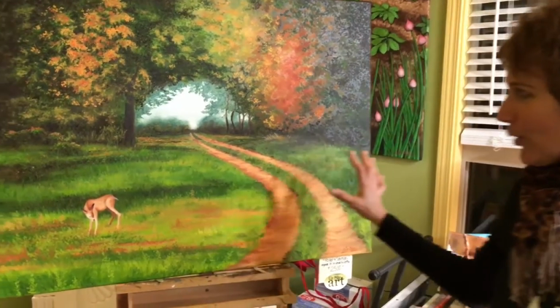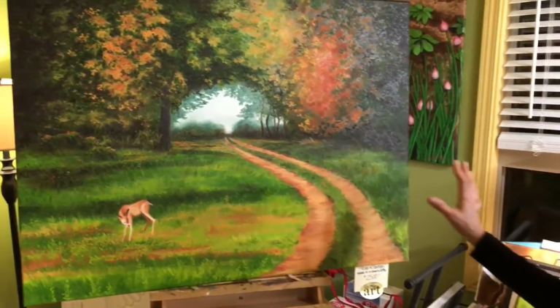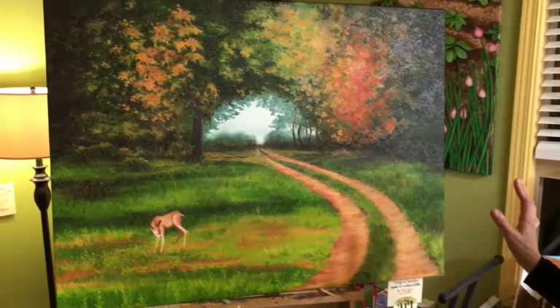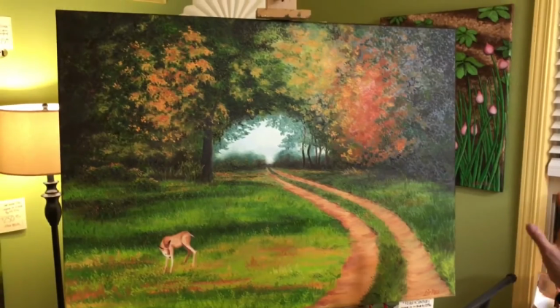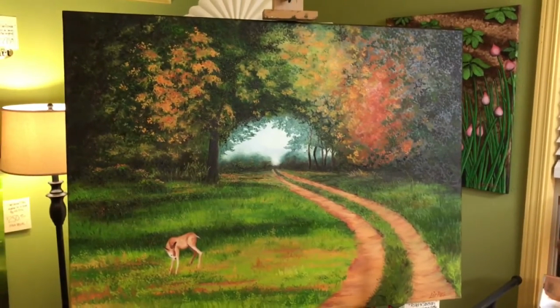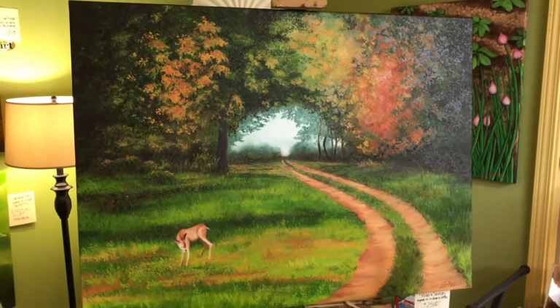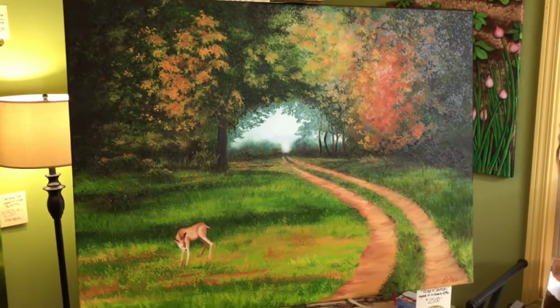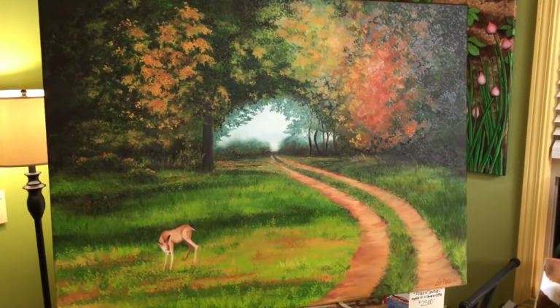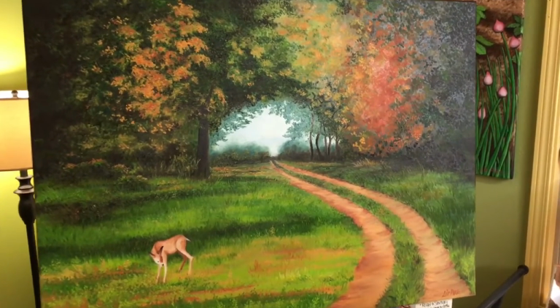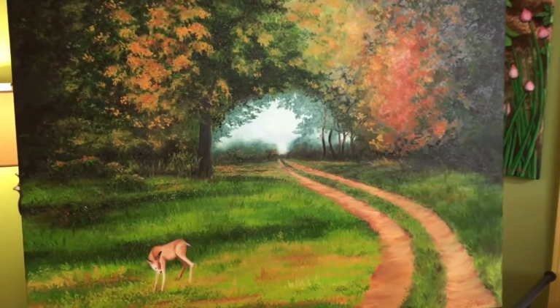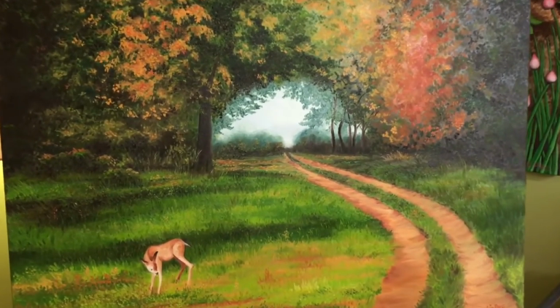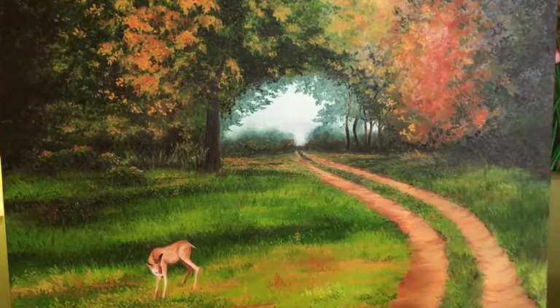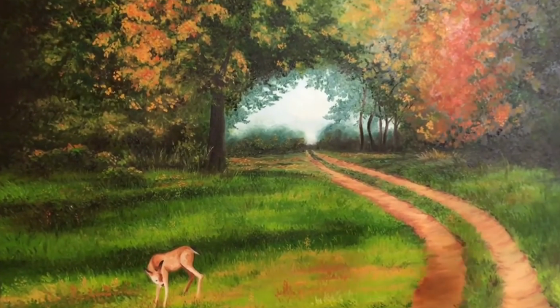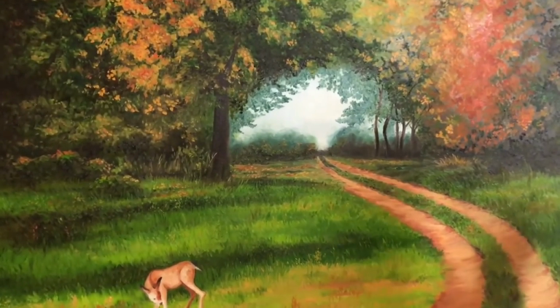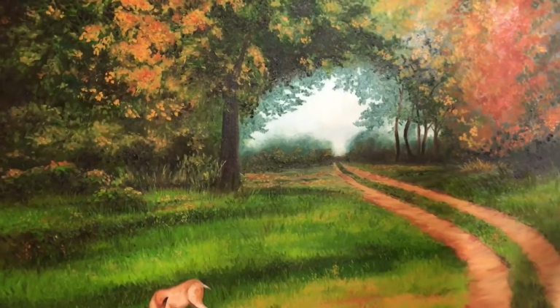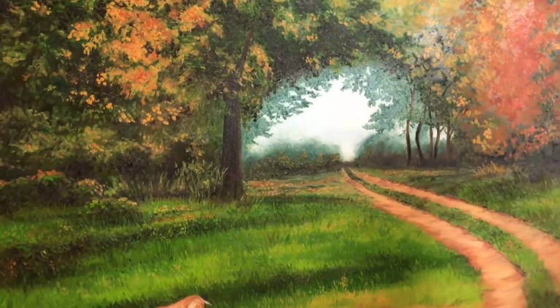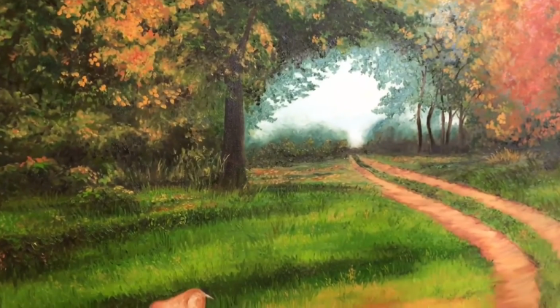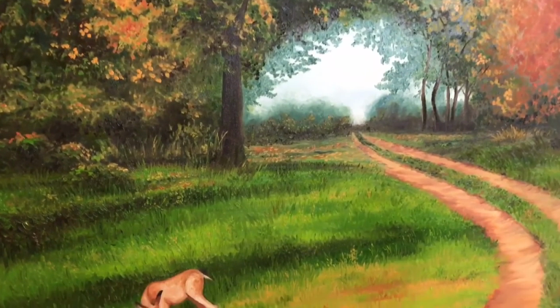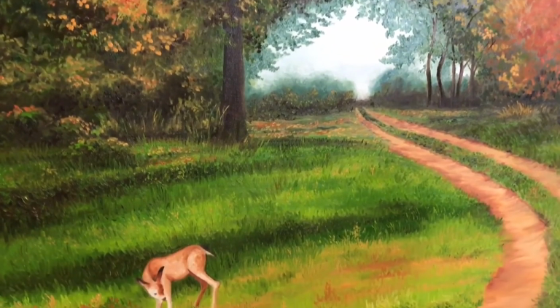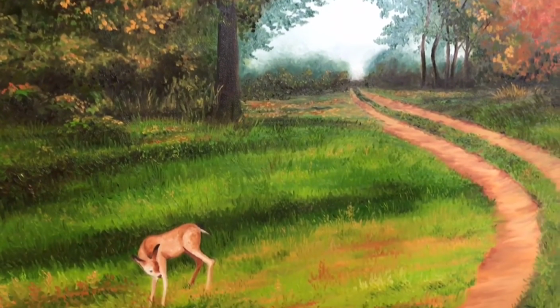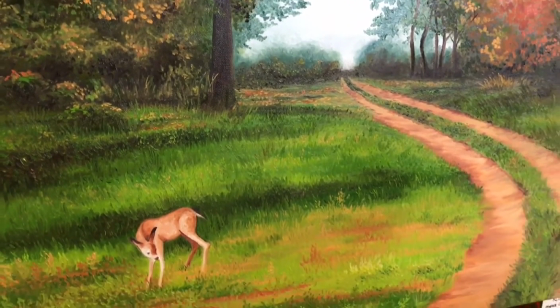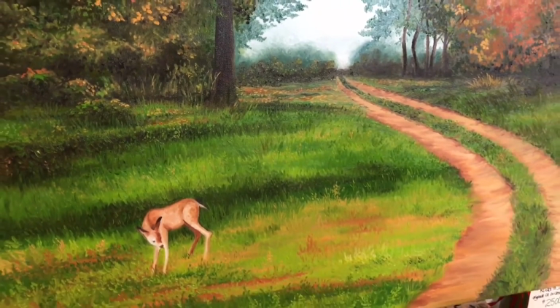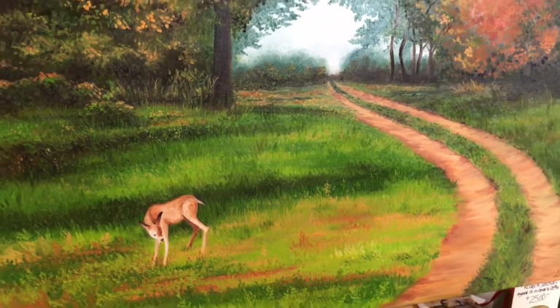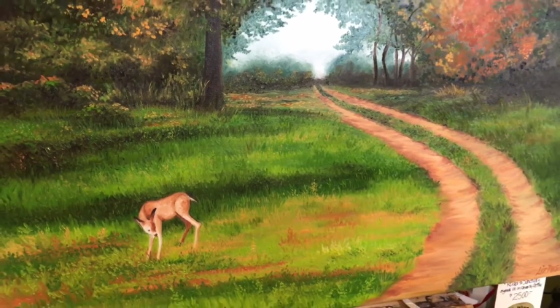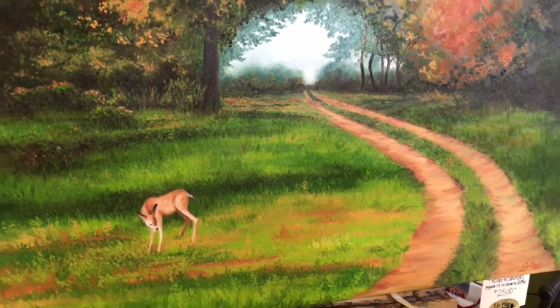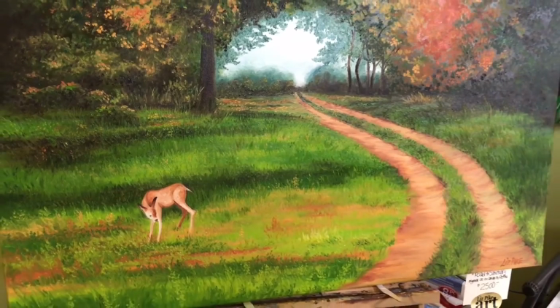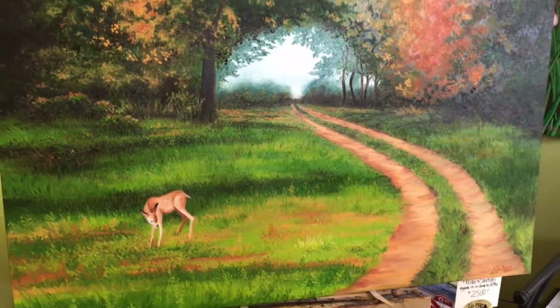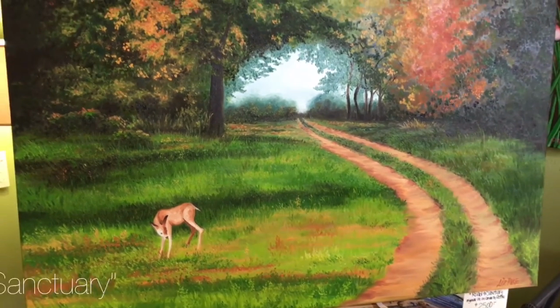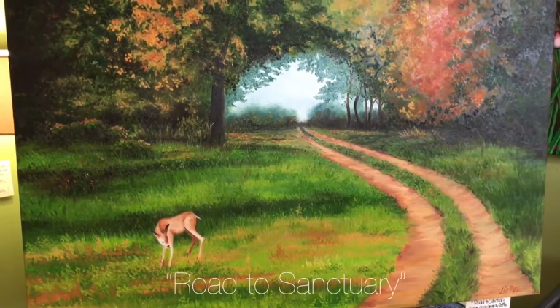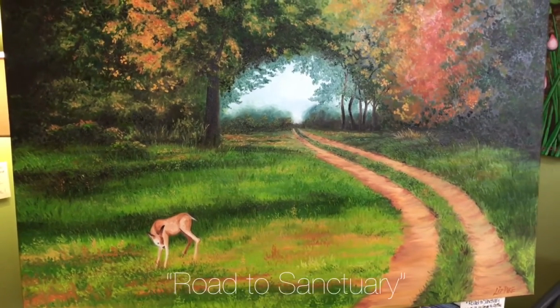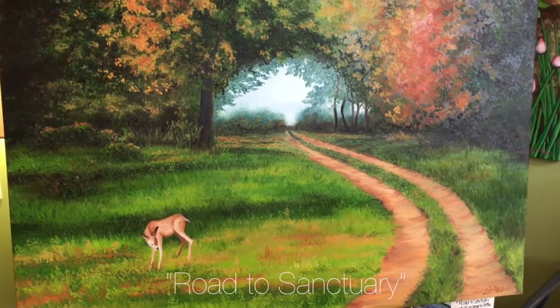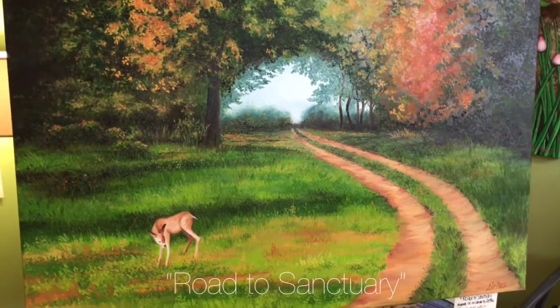I just finished this Ridgefield Wildlife Refuge painting. I painted it from a photograph taken by my friend Susan, and I just love it. I fell in love with it when I started painting it — it's called 'Road to Sanctuary.'